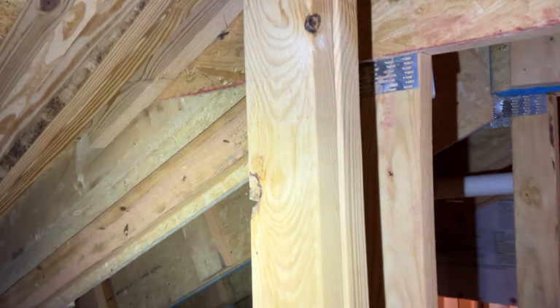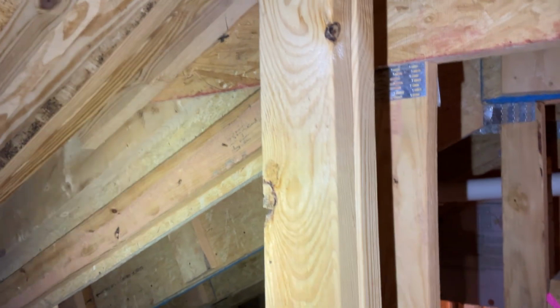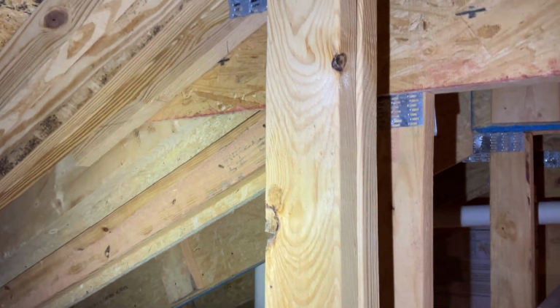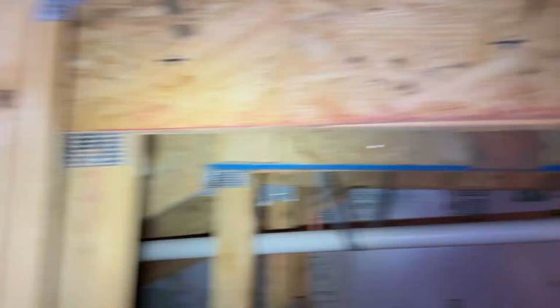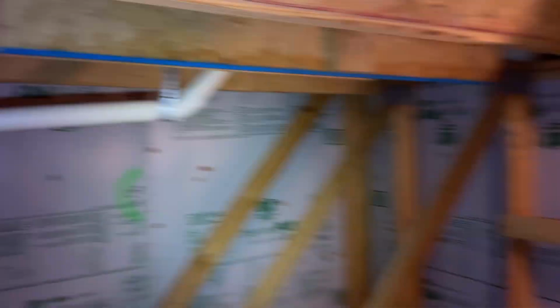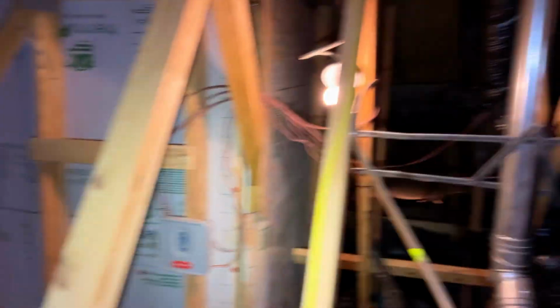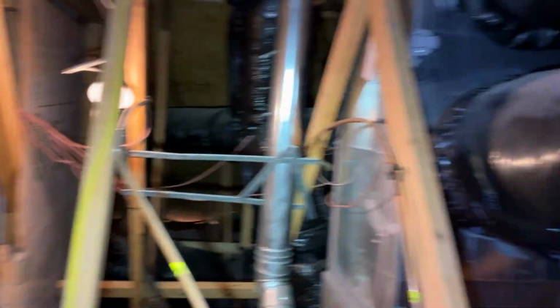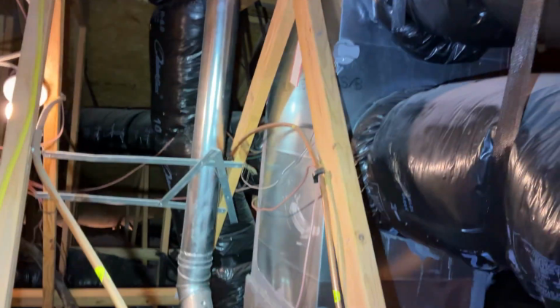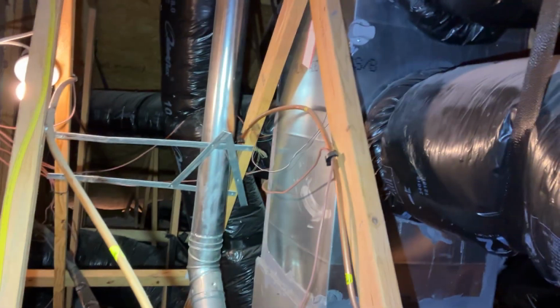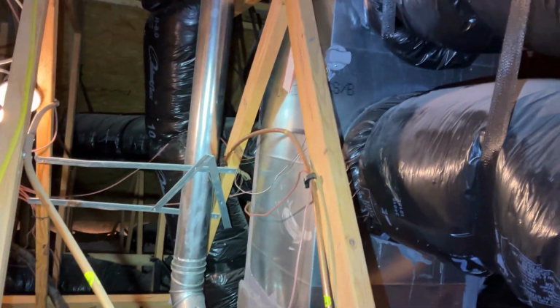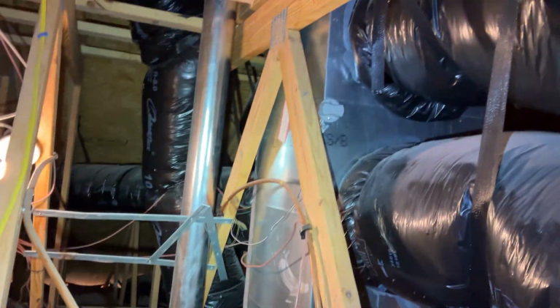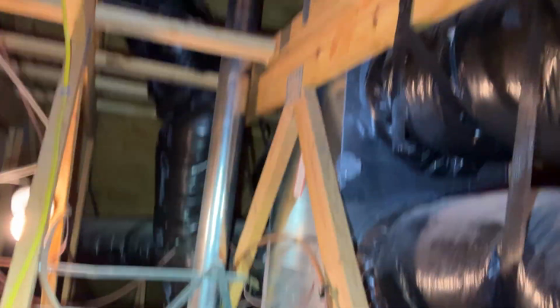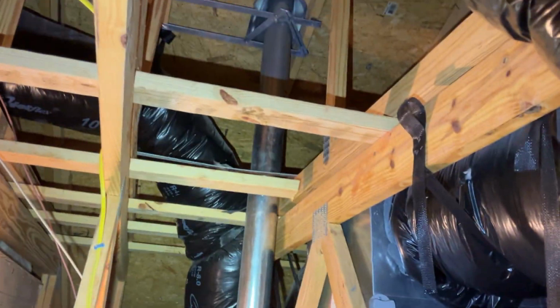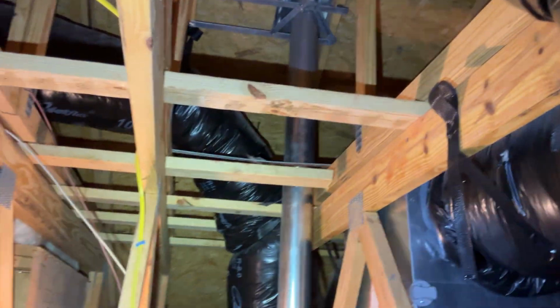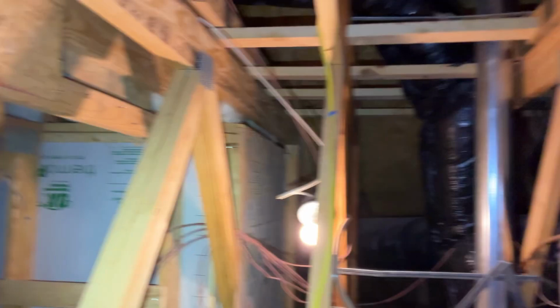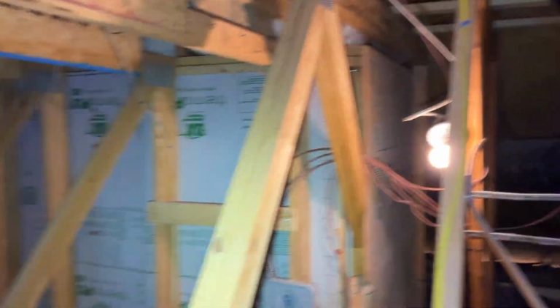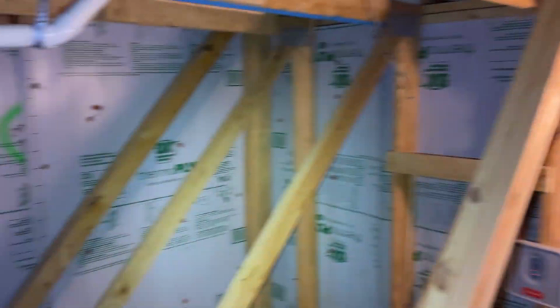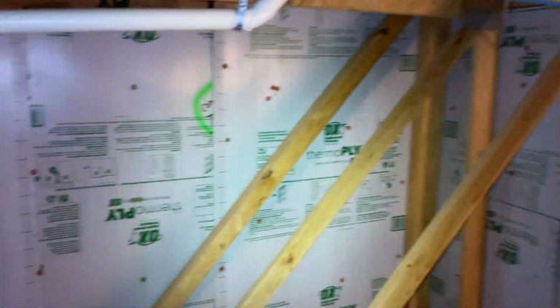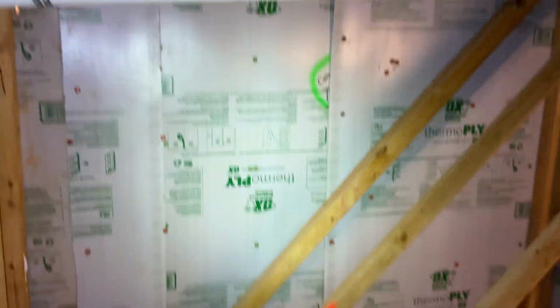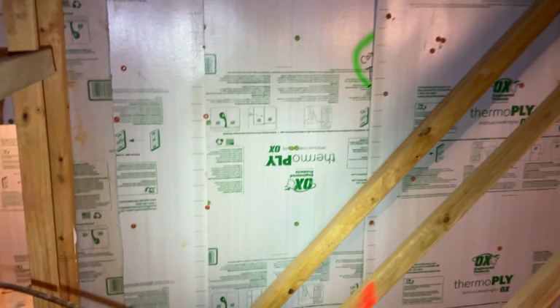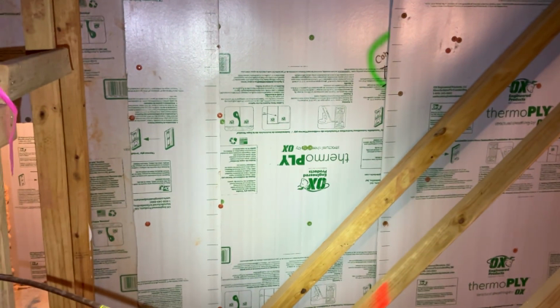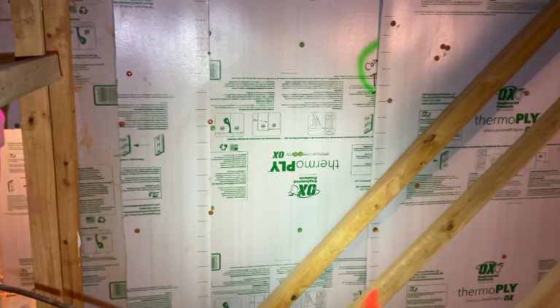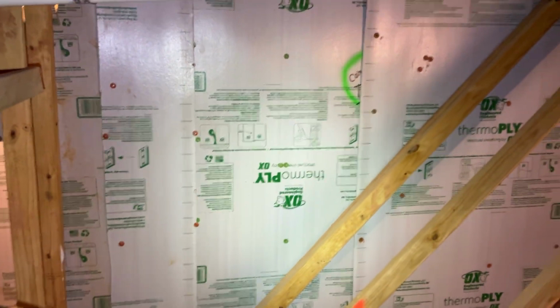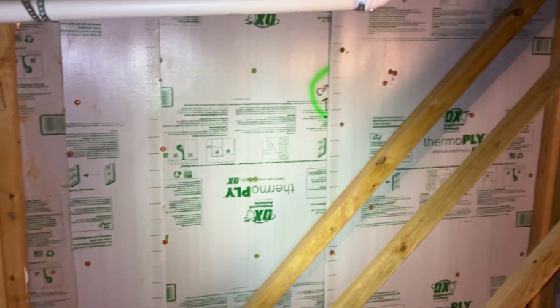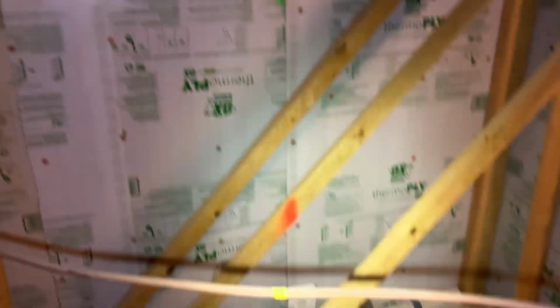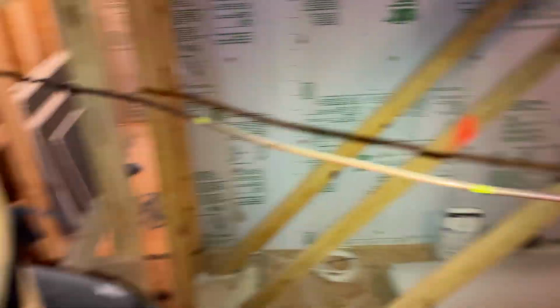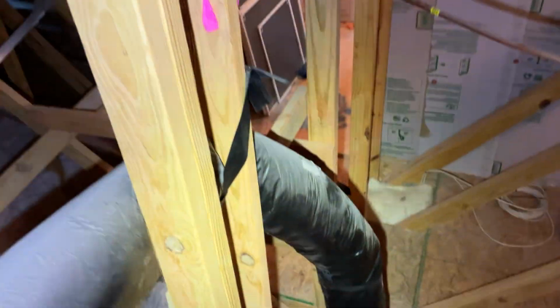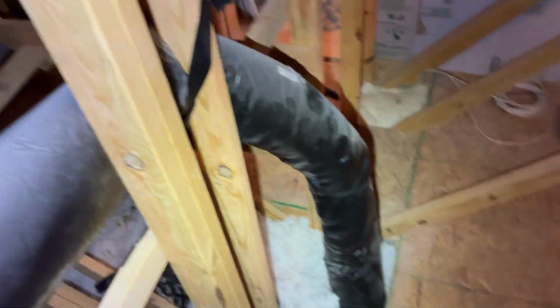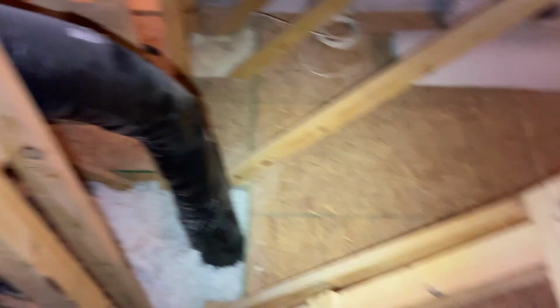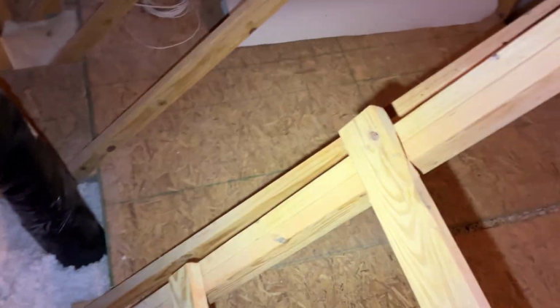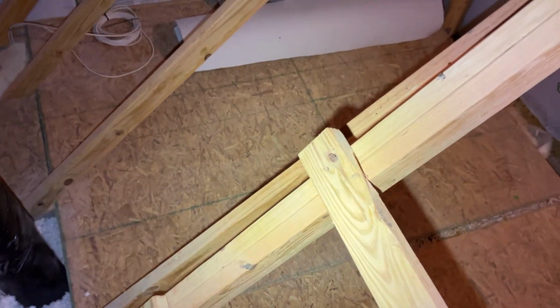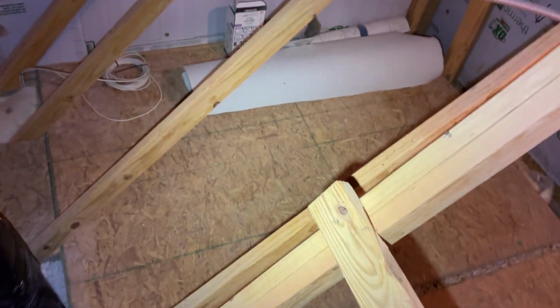Here we have a unique situation. We have a whole series of trusses — pretty standard. We have some Fink trusses, piggyback trusses on top. Over here, we have a room in the attic, so we've got room-in-attic trusses, but we have a series of these four trusses starting here.